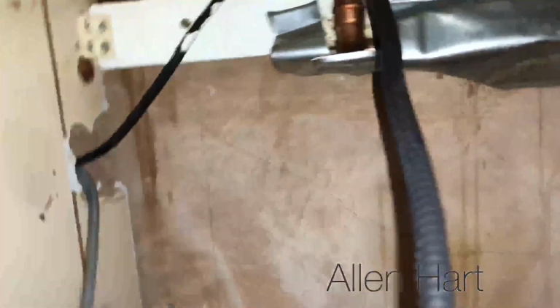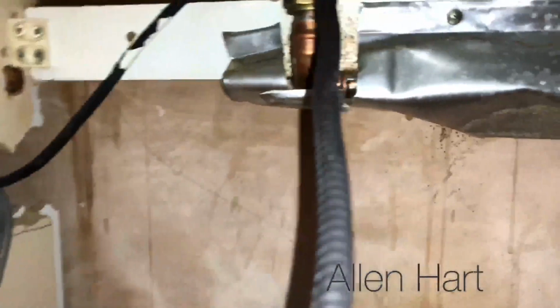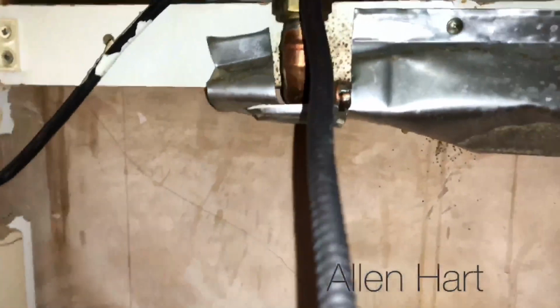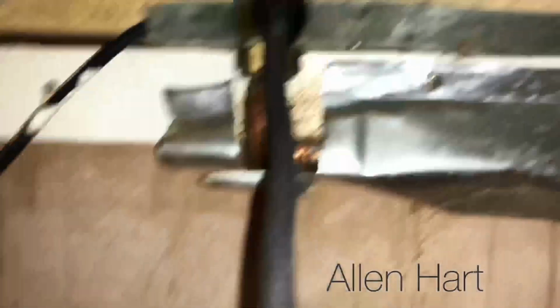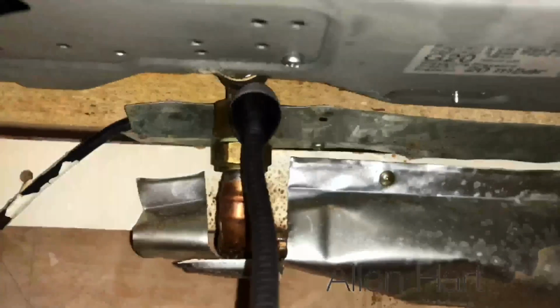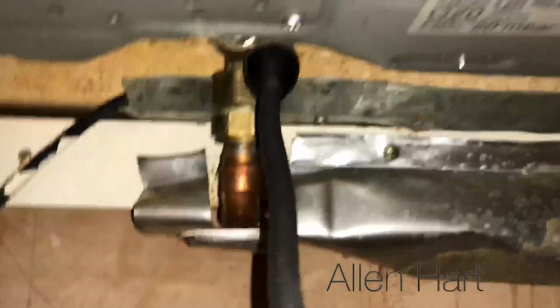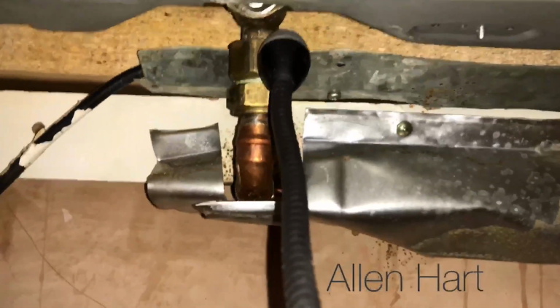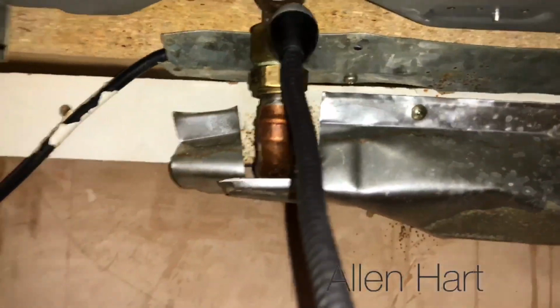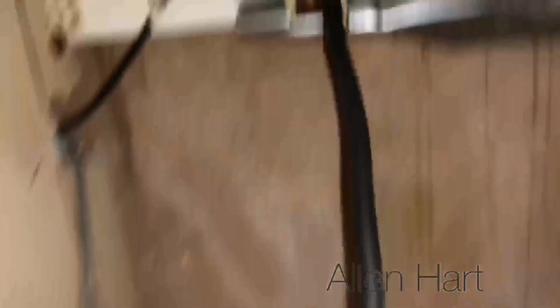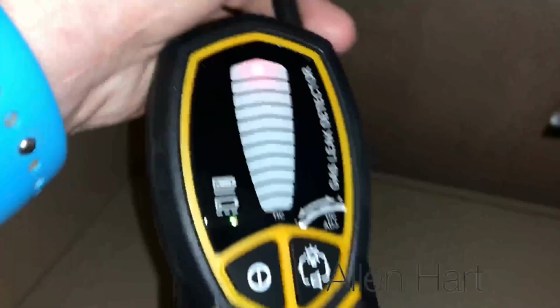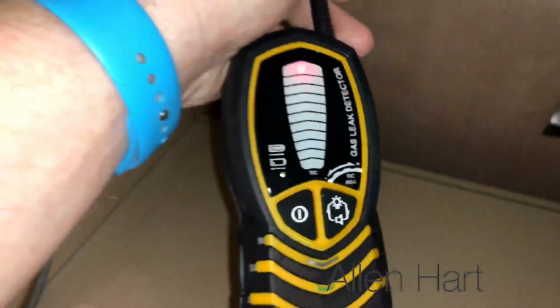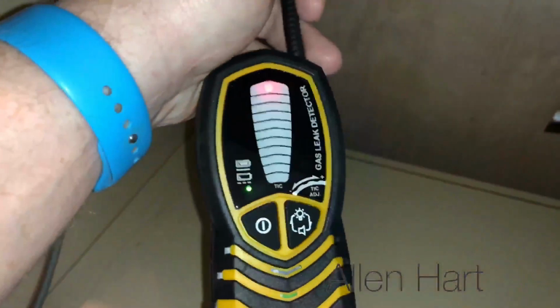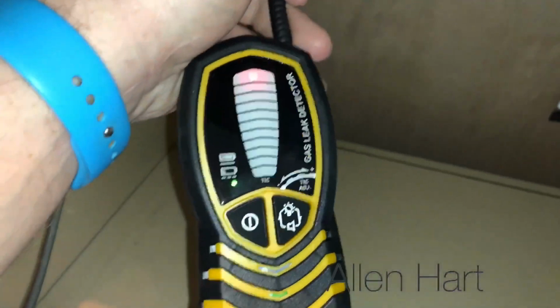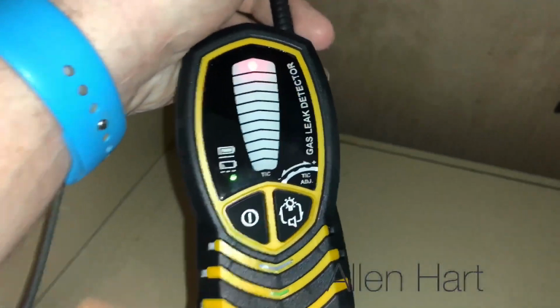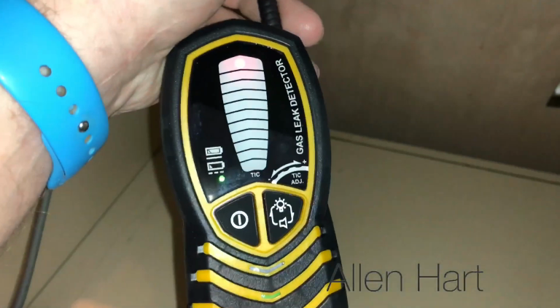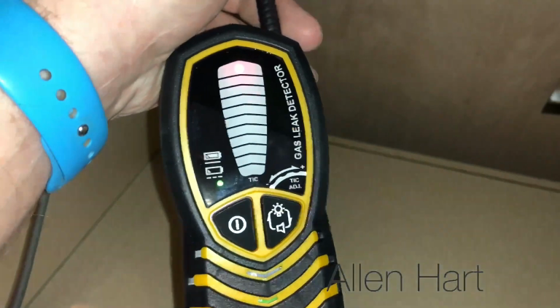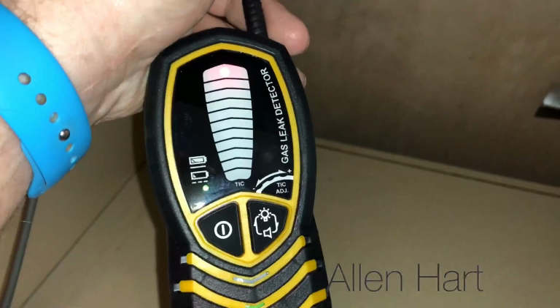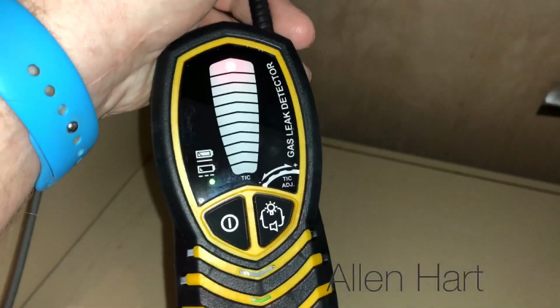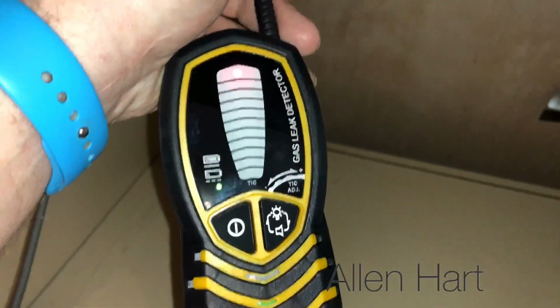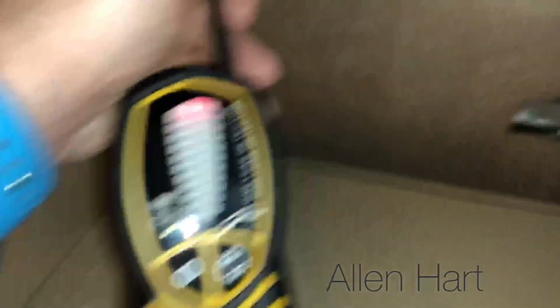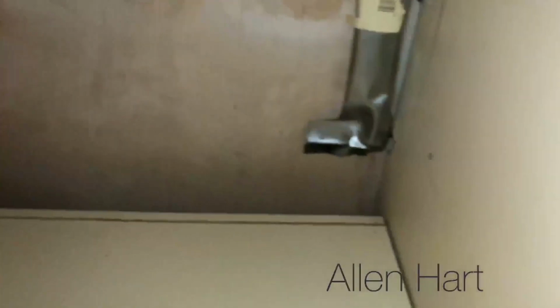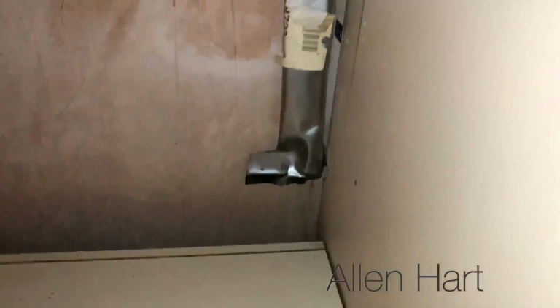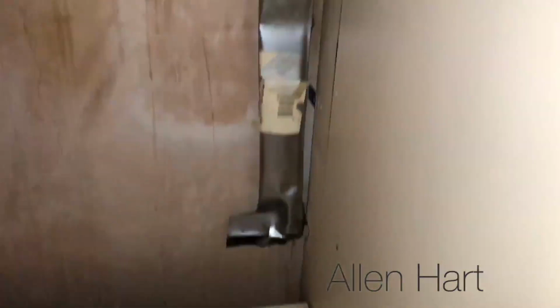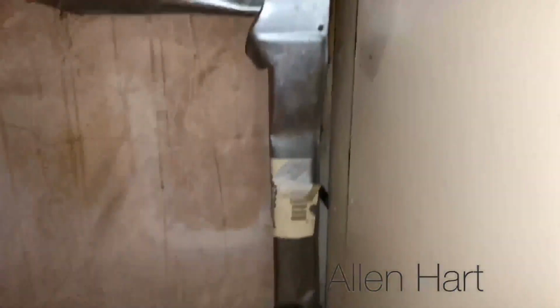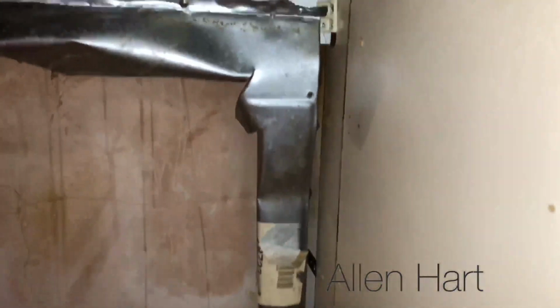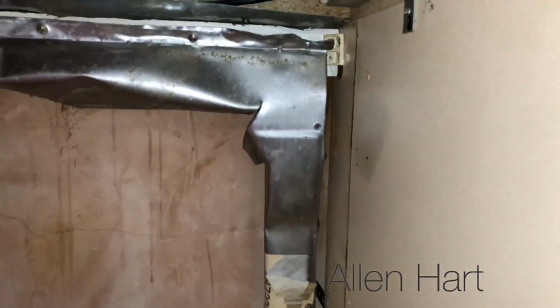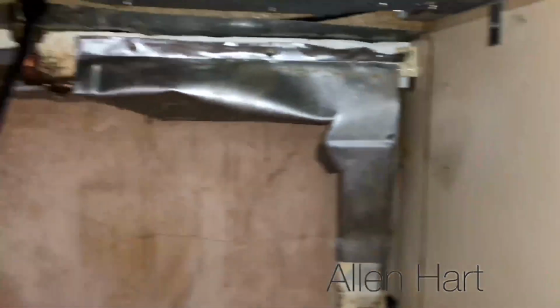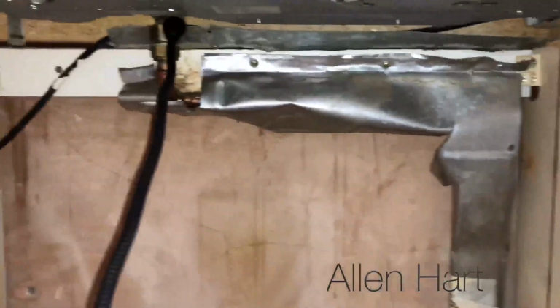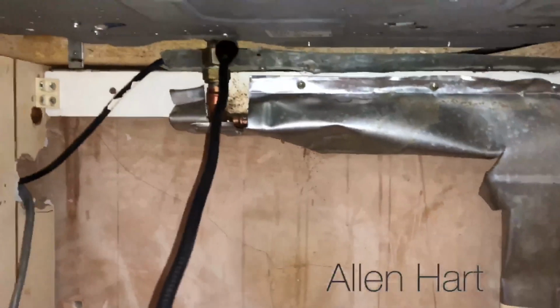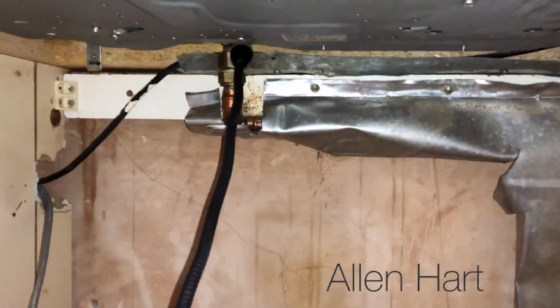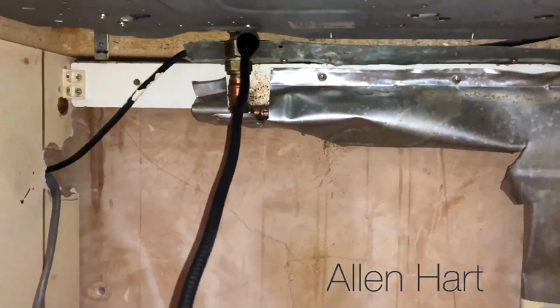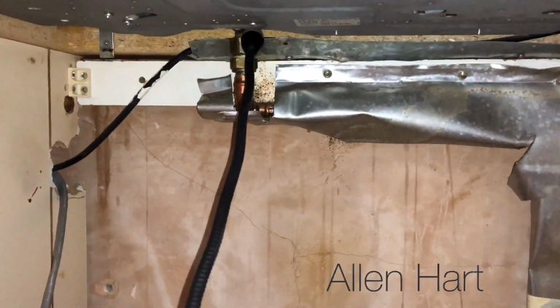So it's got a nice wand. I think the customer might have been doing some DIY — maybe, I'm not sure.